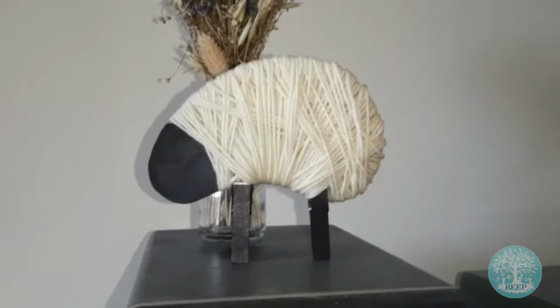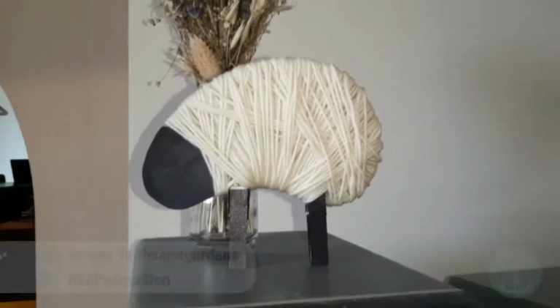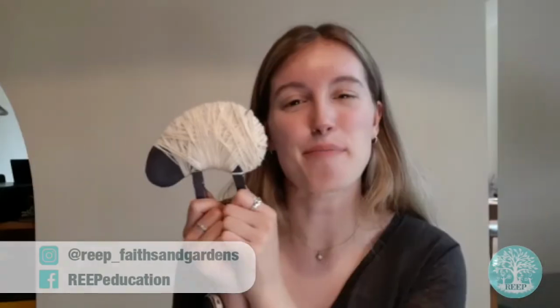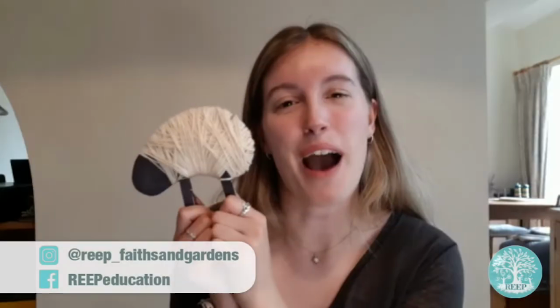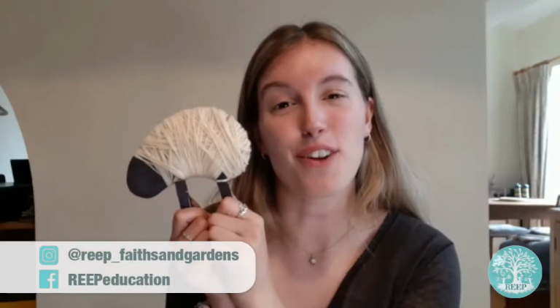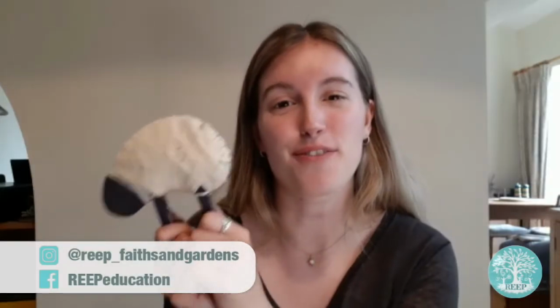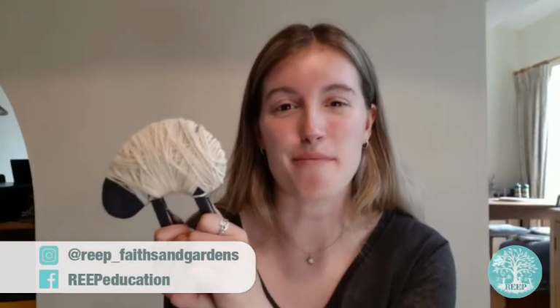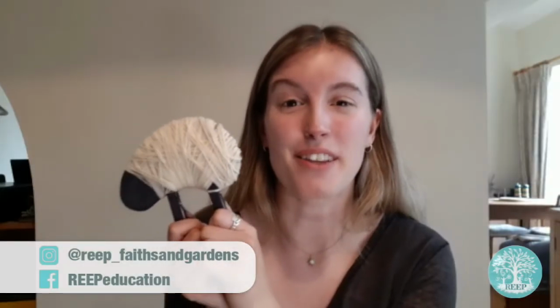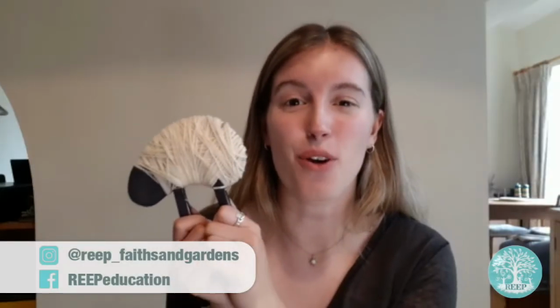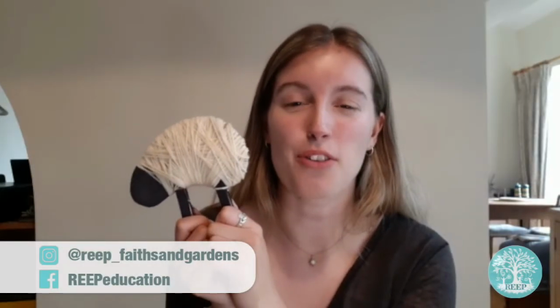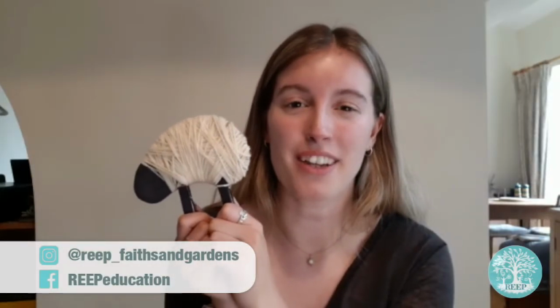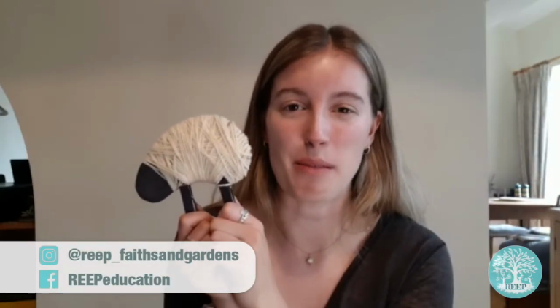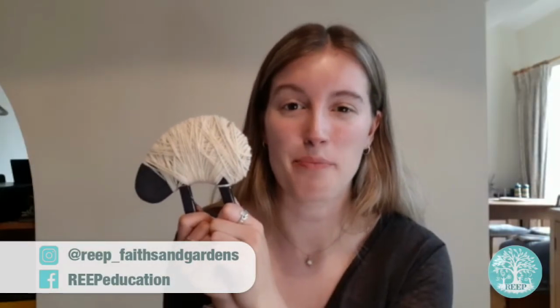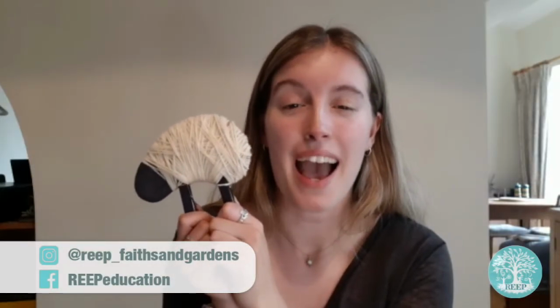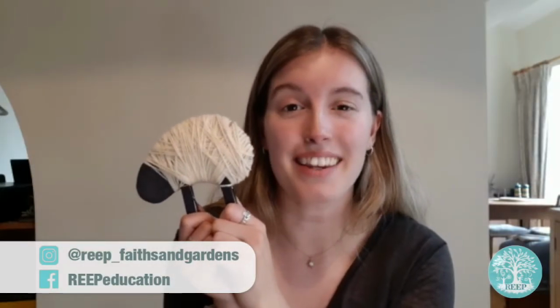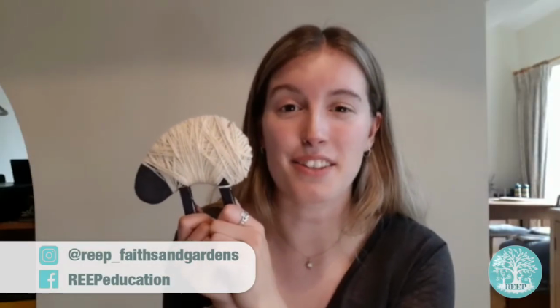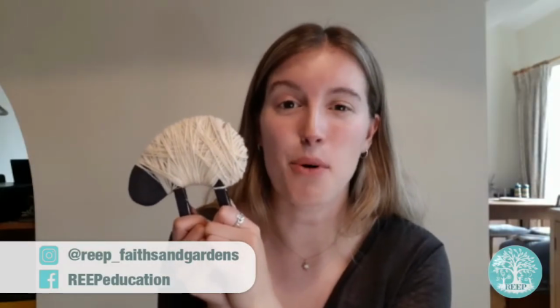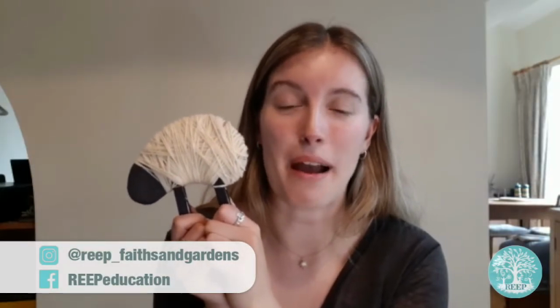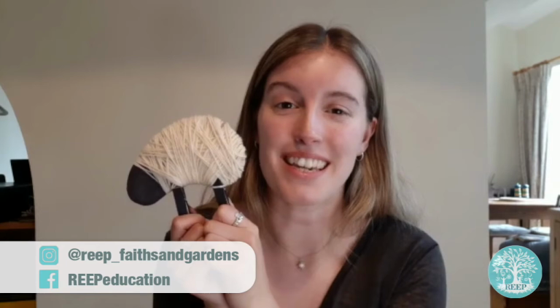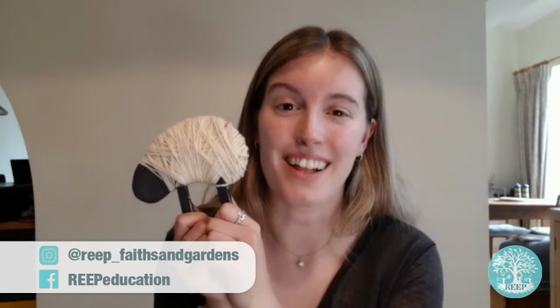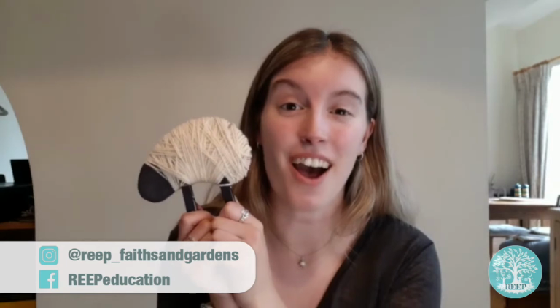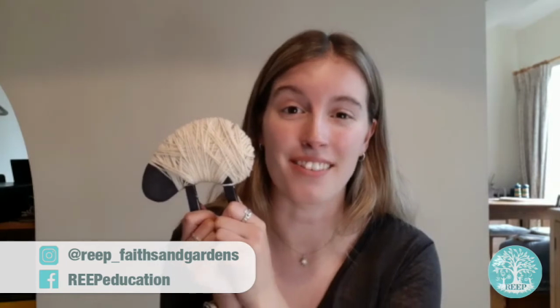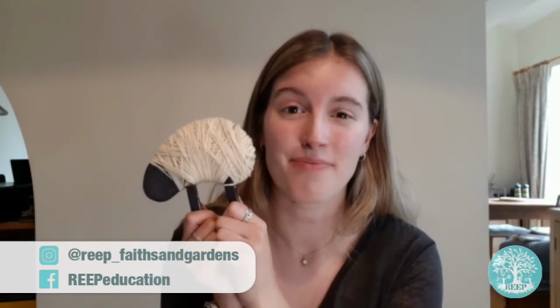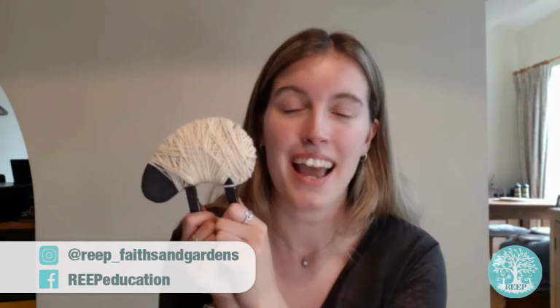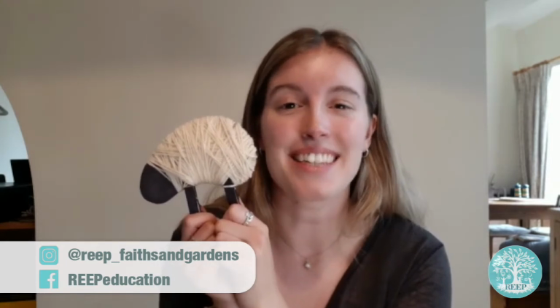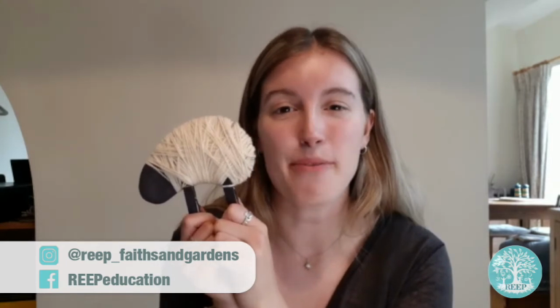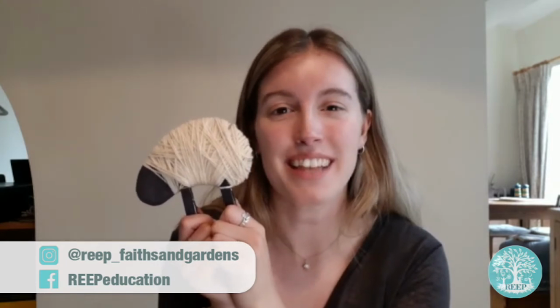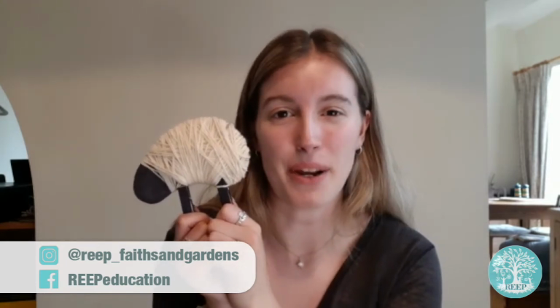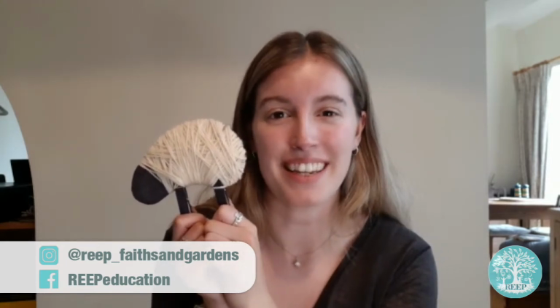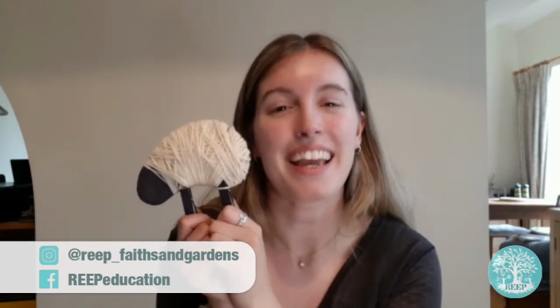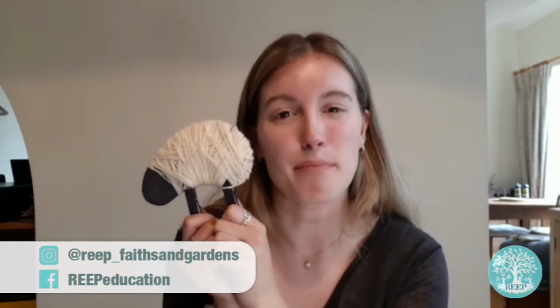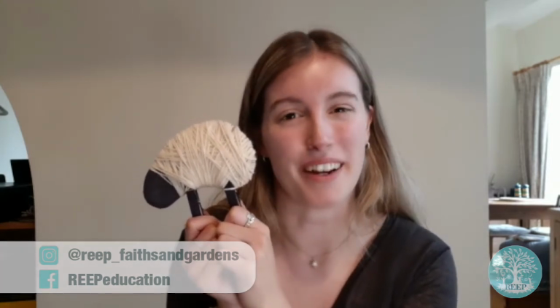I hope you have lots of fun making your clothes peg sheep and learn some more about Eid al-Adha. And to anyone celebrating, Eid Mubarak.